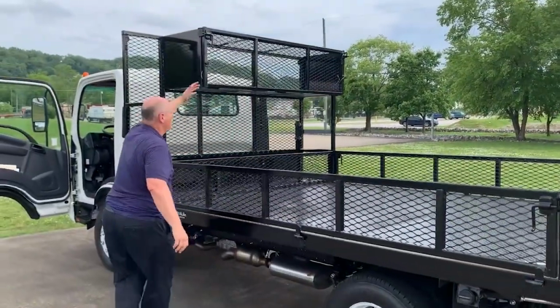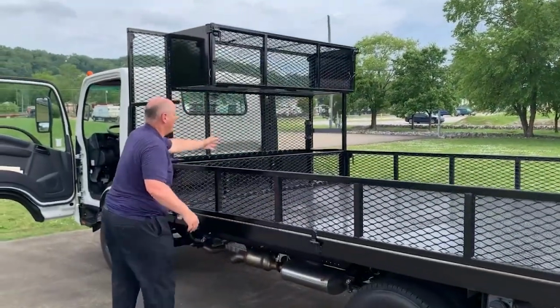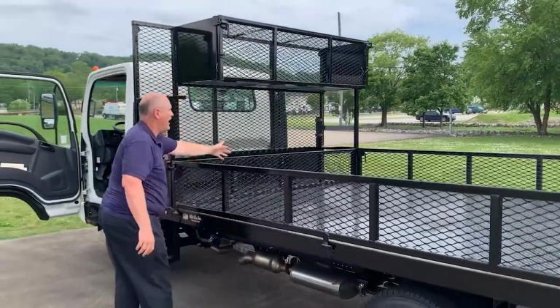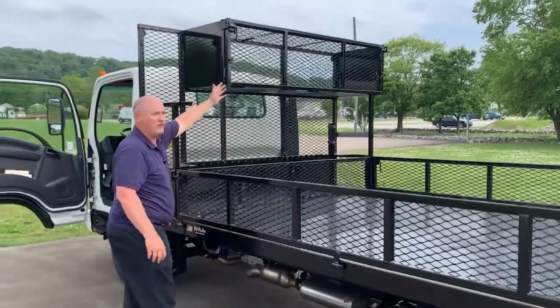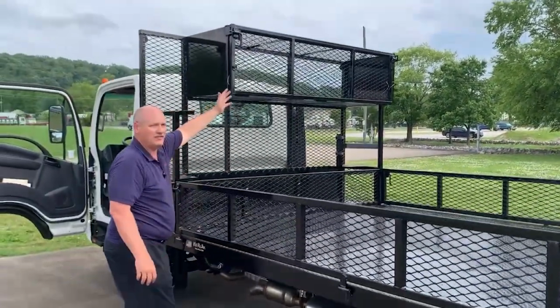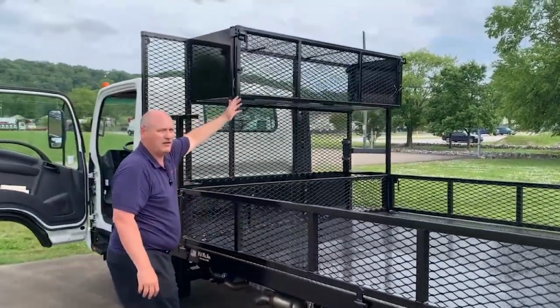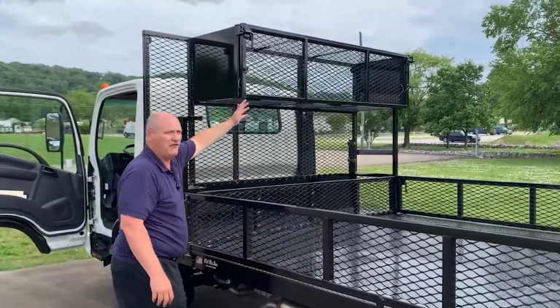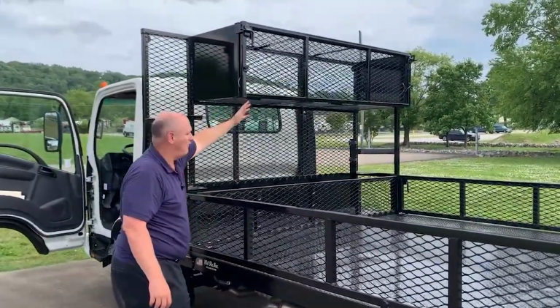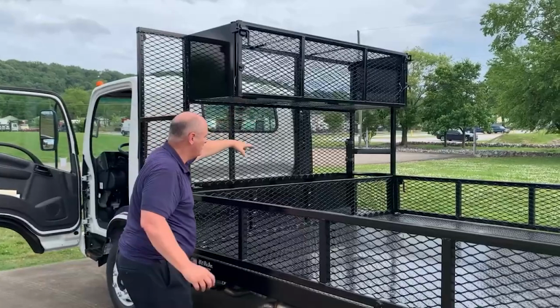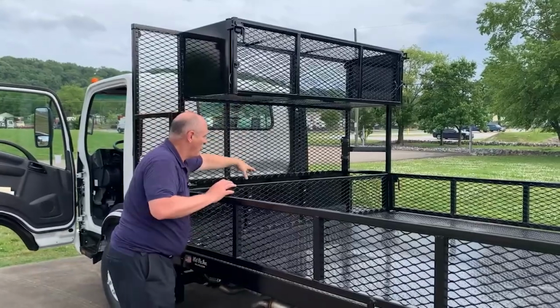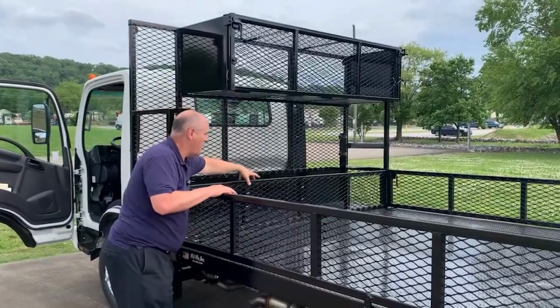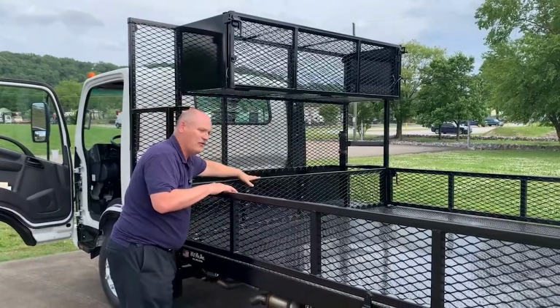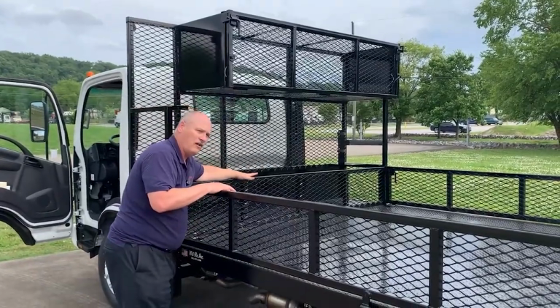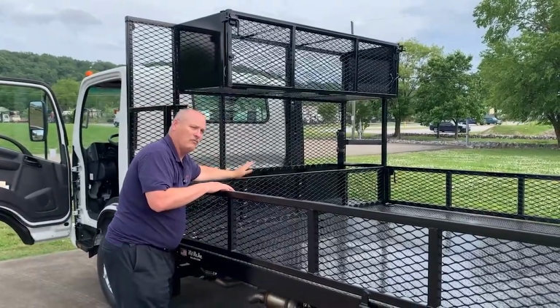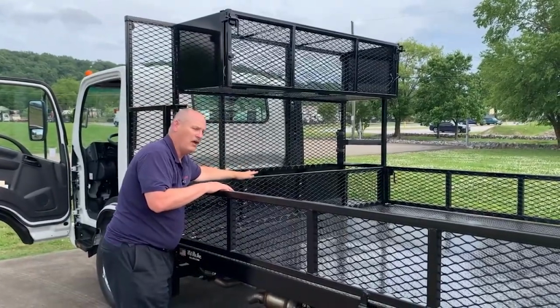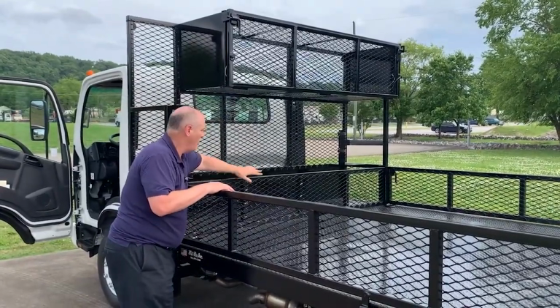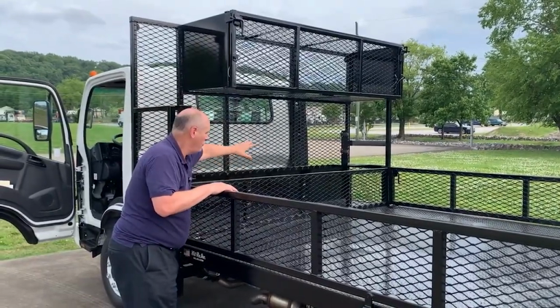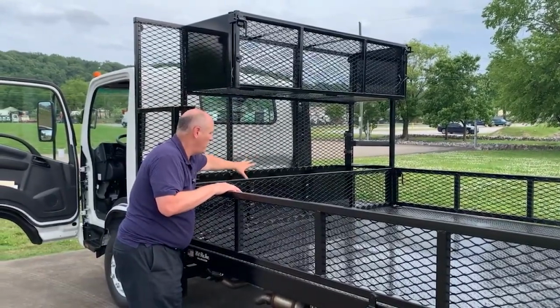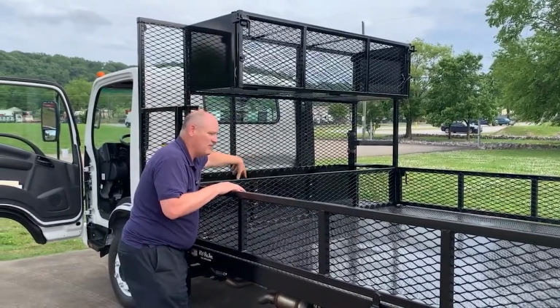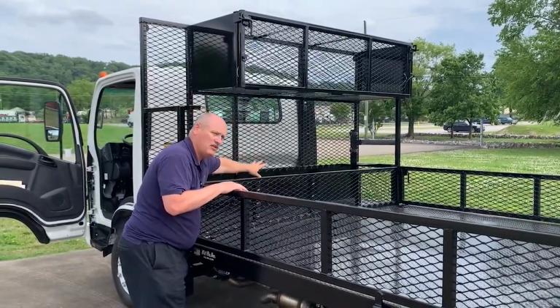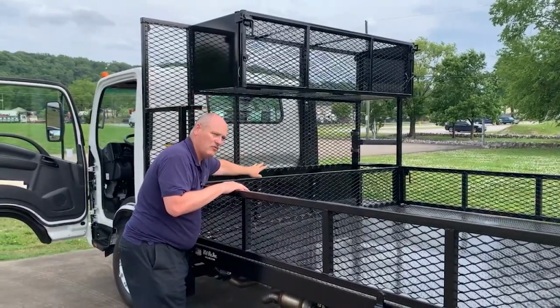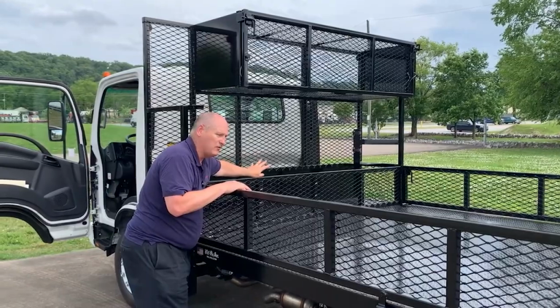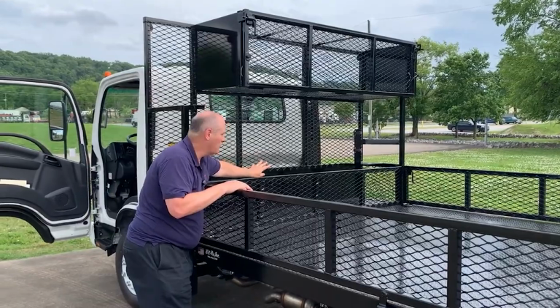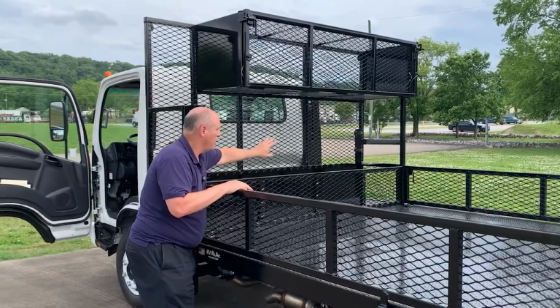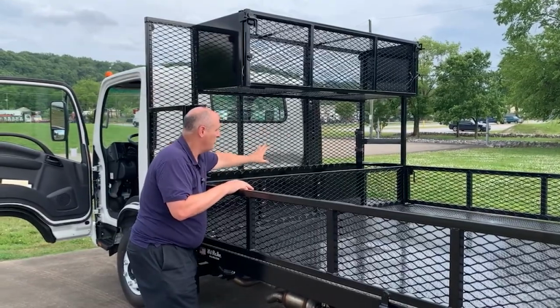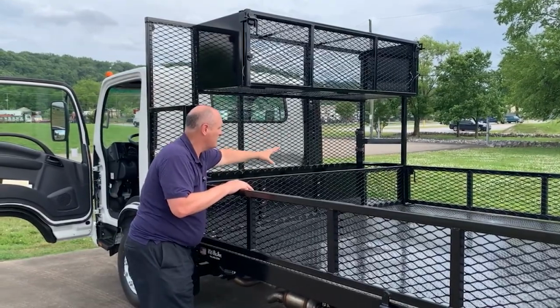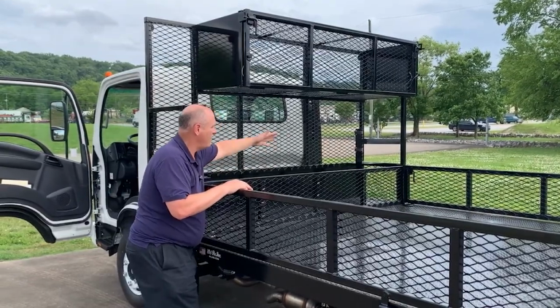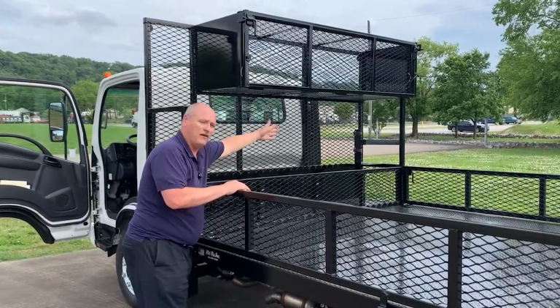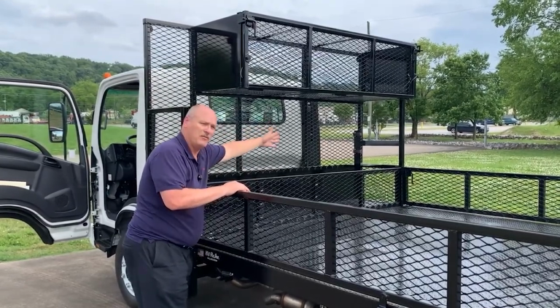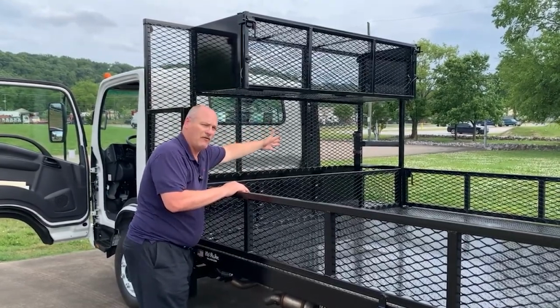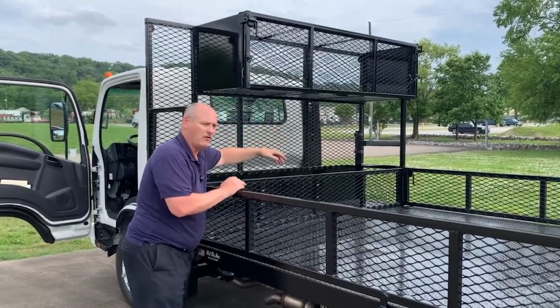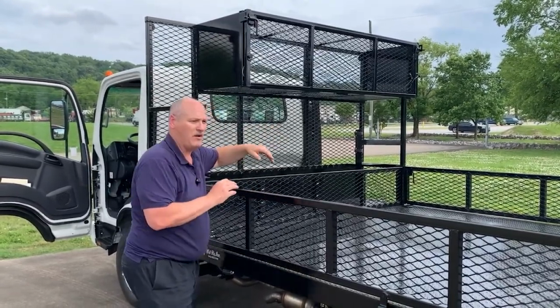Here, aligned with the interior of our box, we have another front bulkhead to protect any machinery, equipment, or tarps inside. On the far side, we have our water cooler rack.